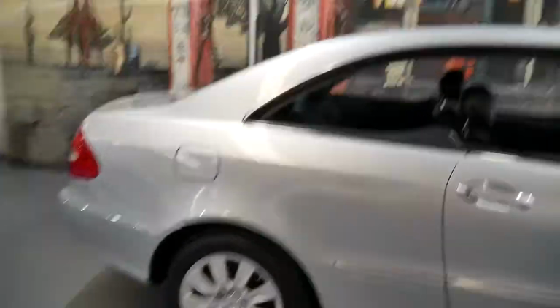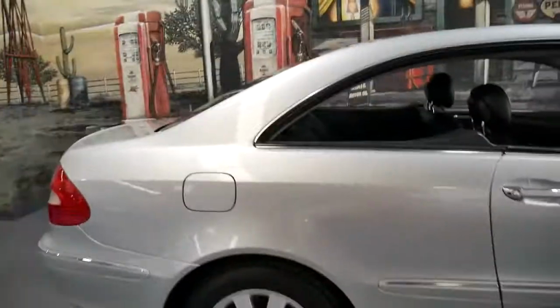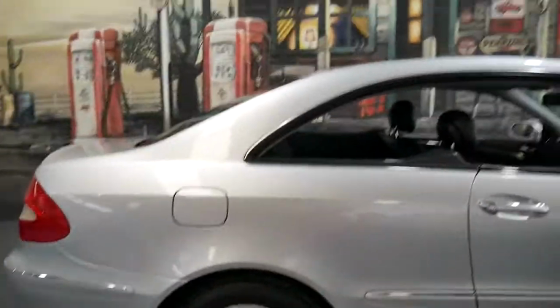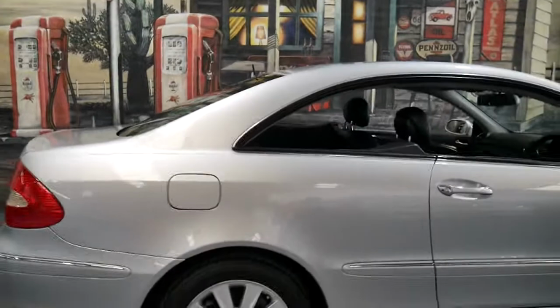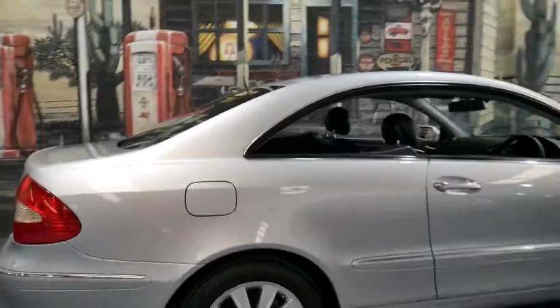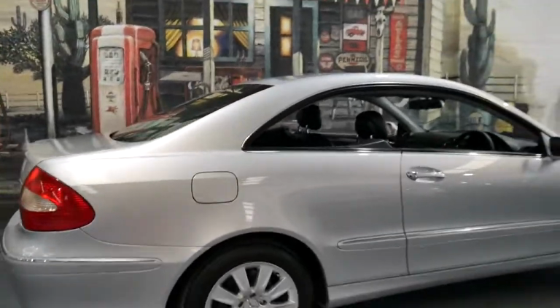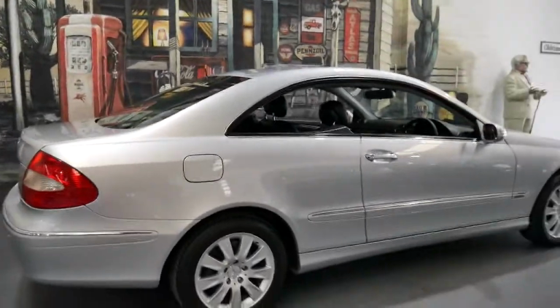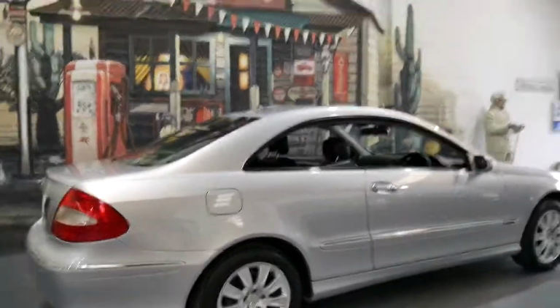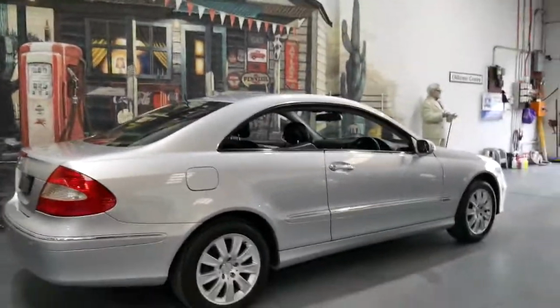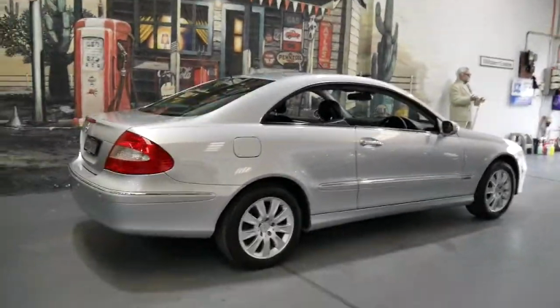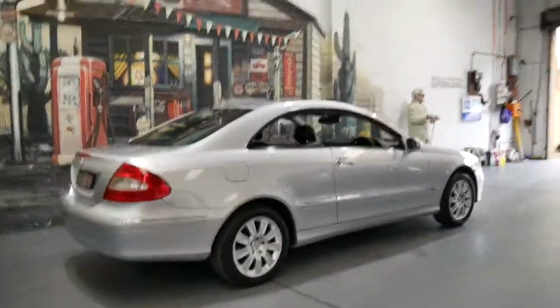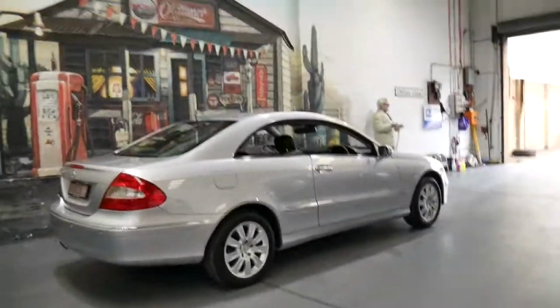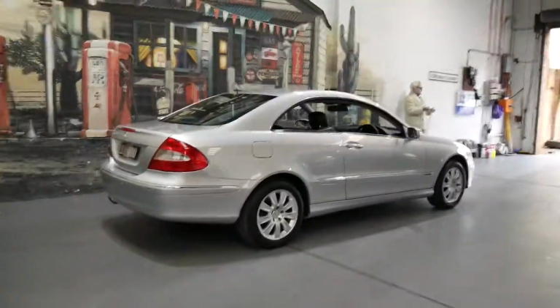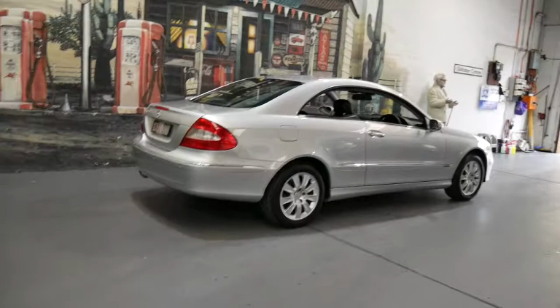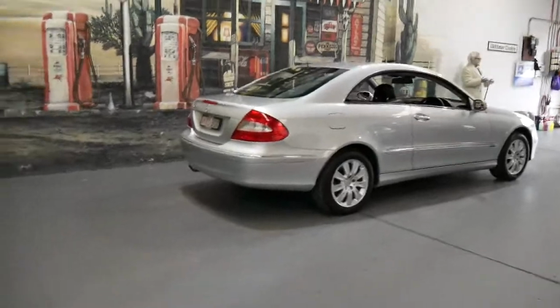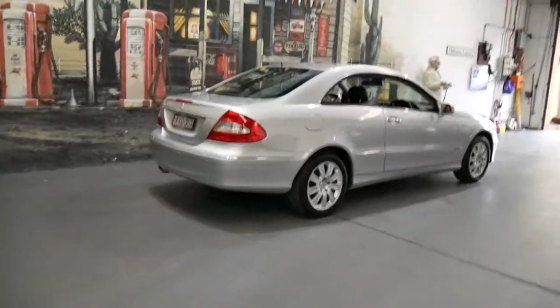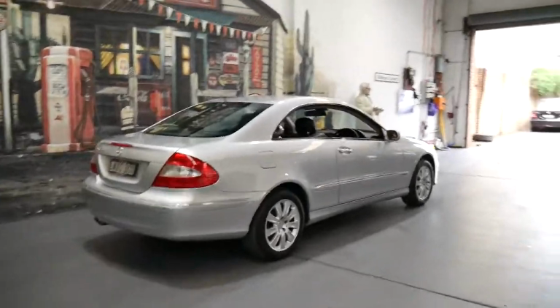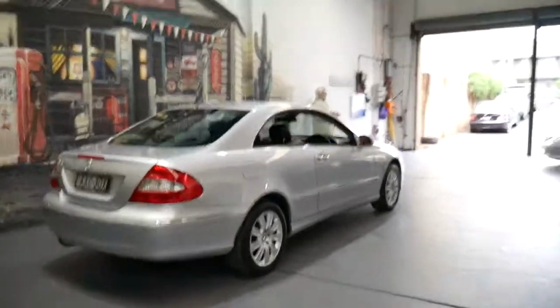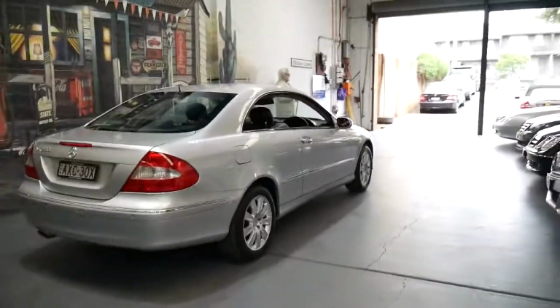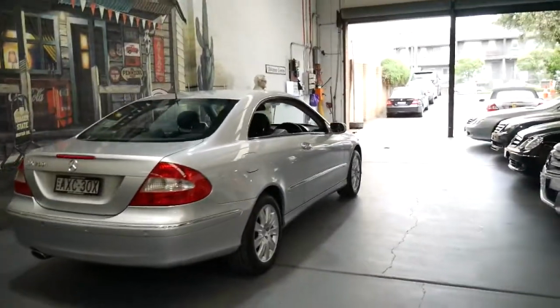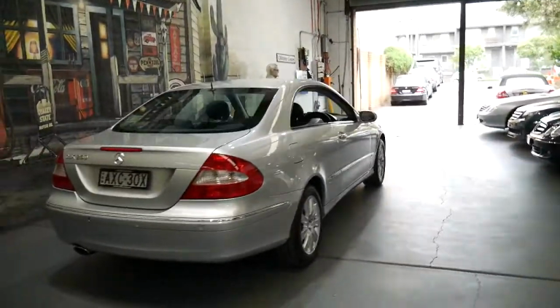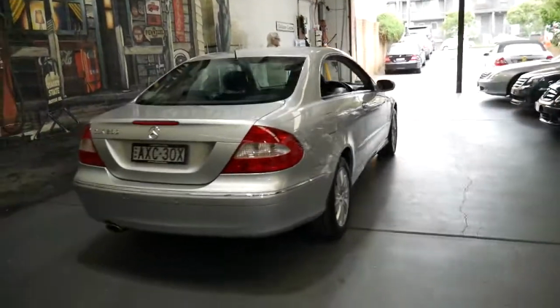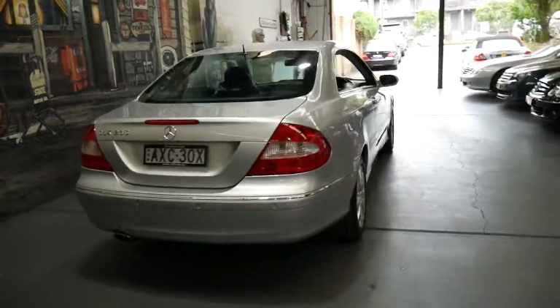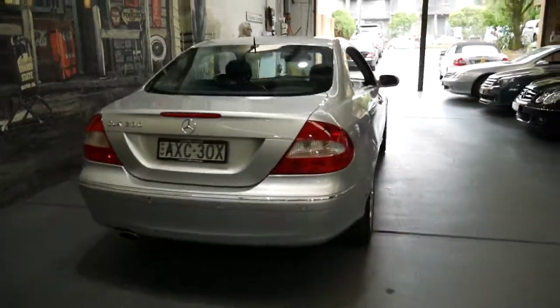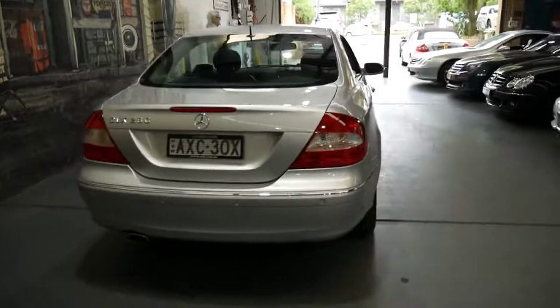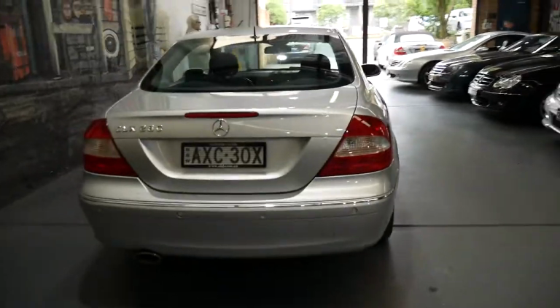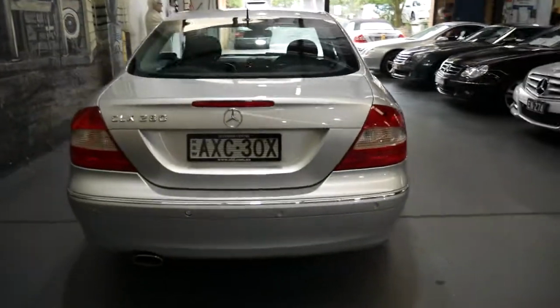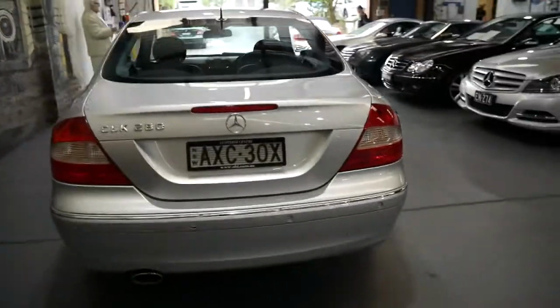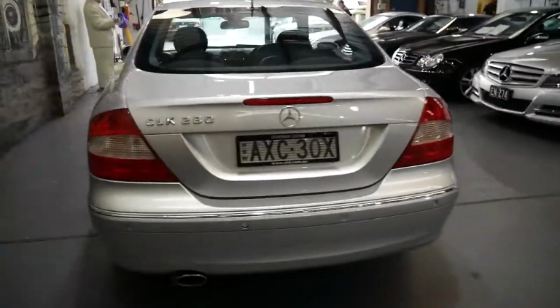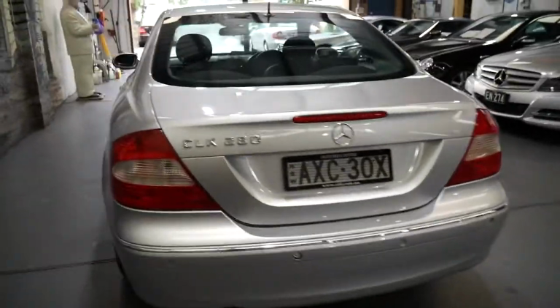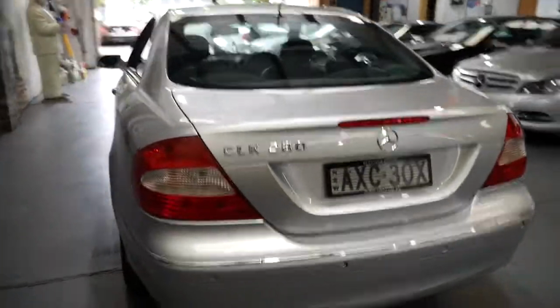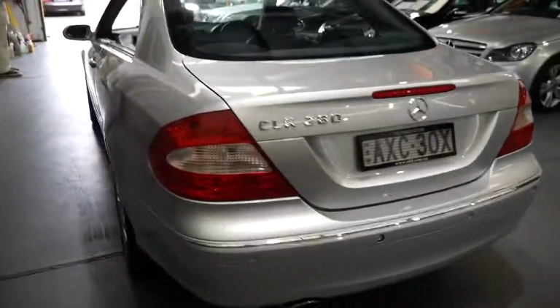Obviously this is a coupe — they come in a convertible as well. Most of them you'll find are black and silver, and there are a few other colours as well. Part of the reason why we have so many of these is because of their reliability.